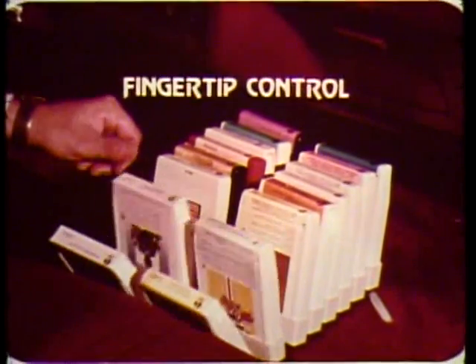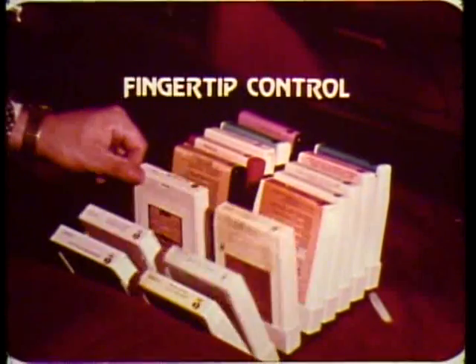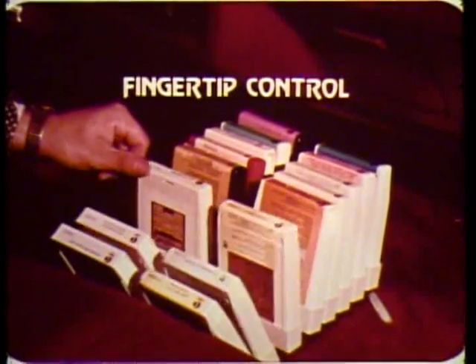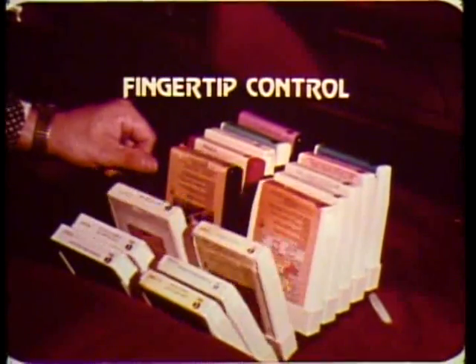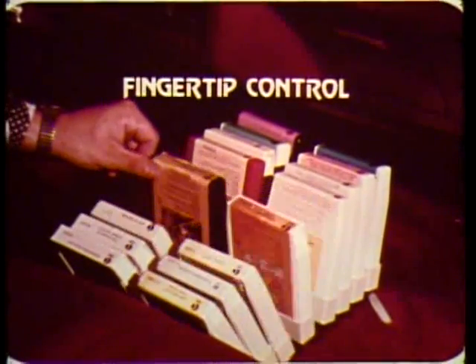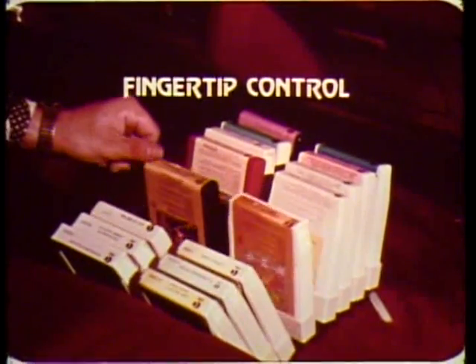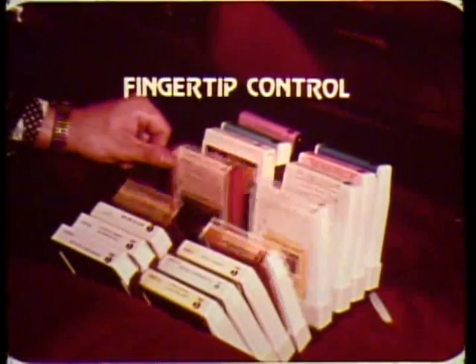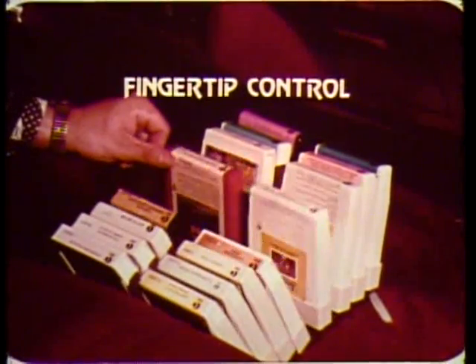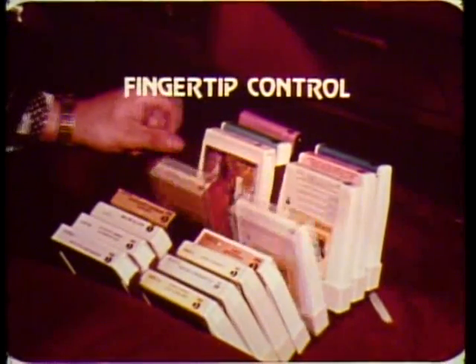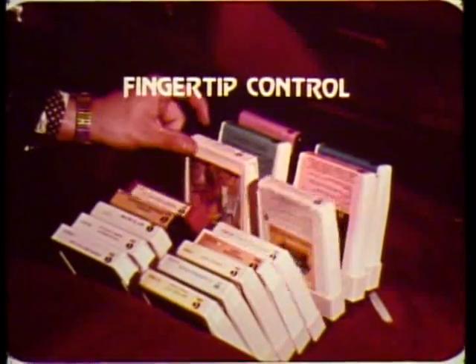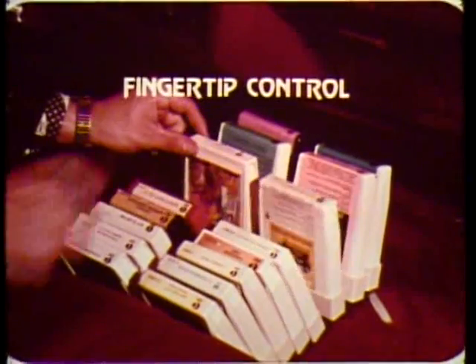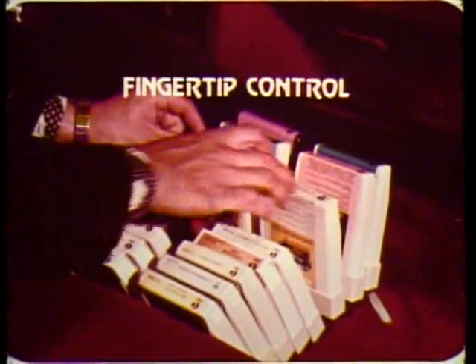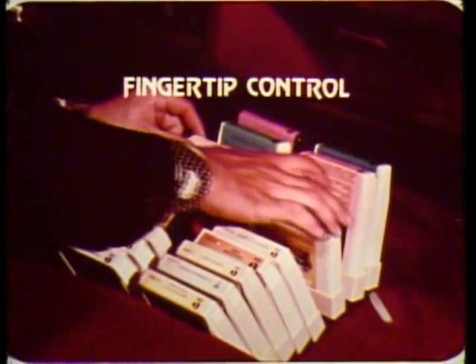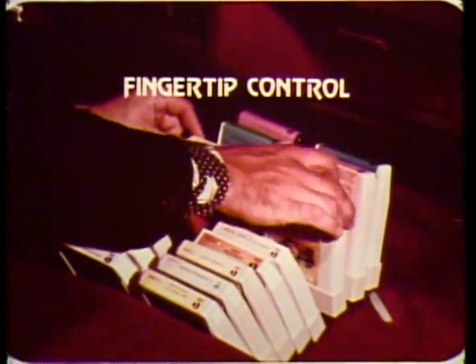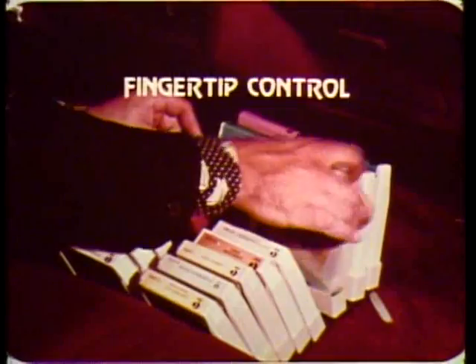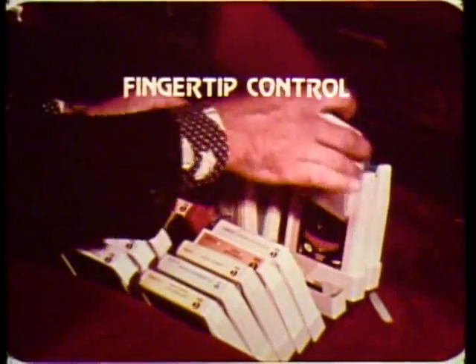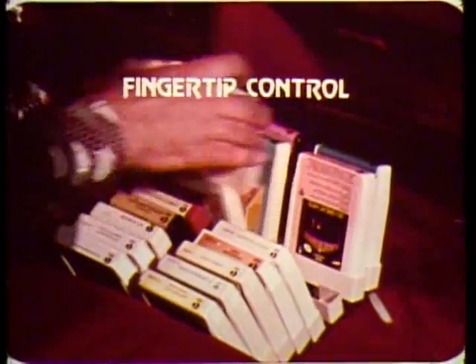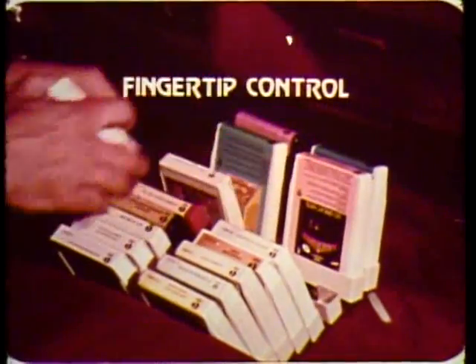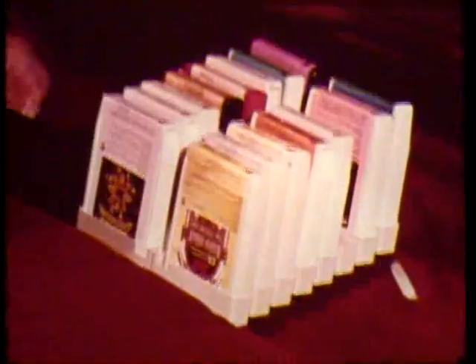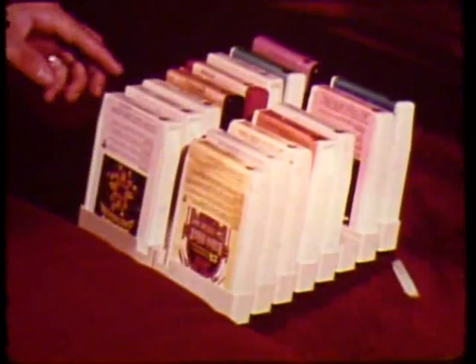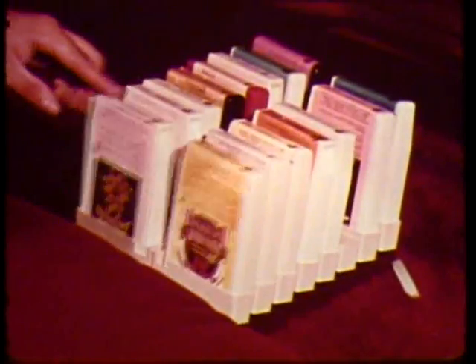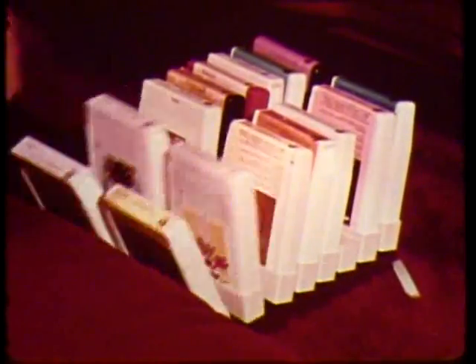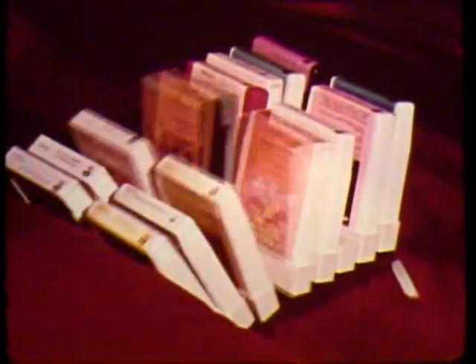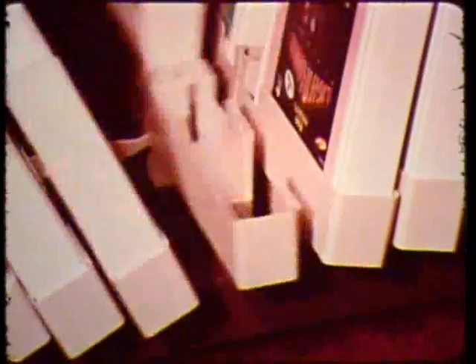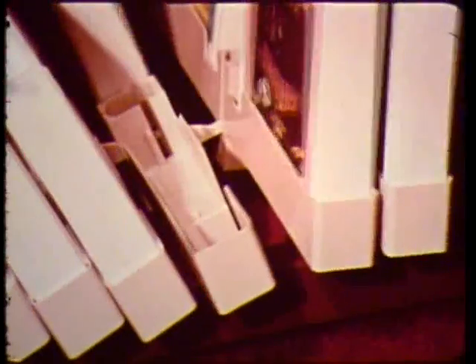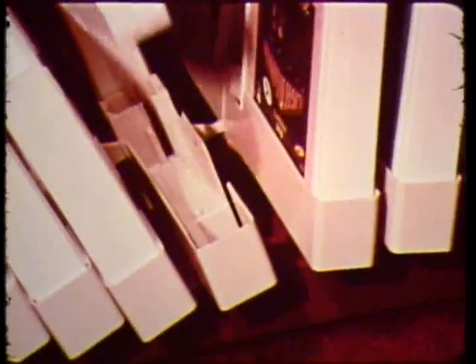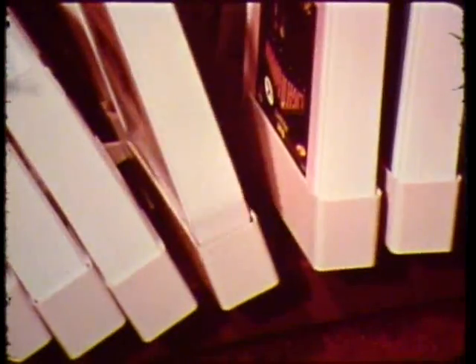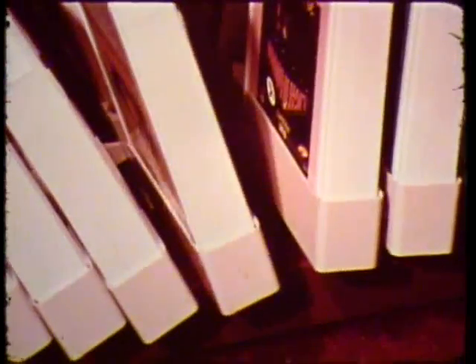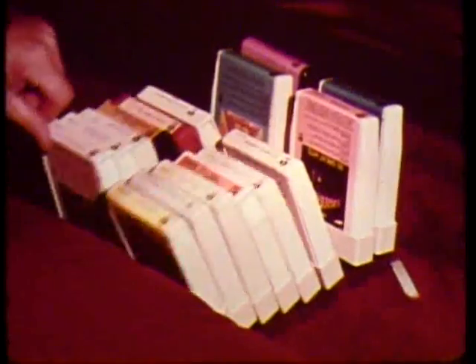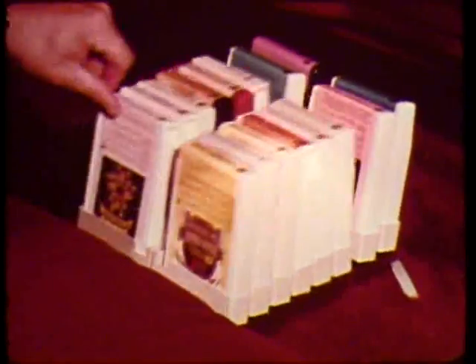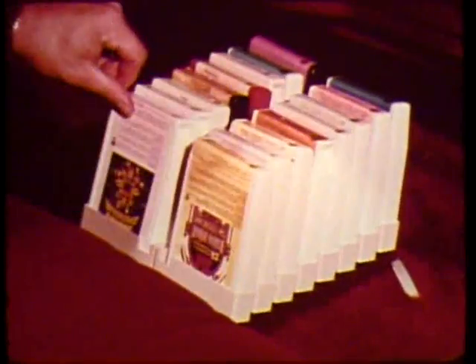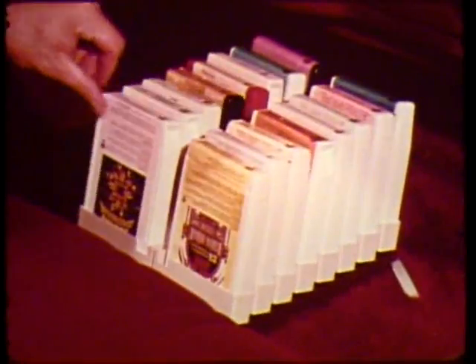Tilt the first tape forward. The others follow automatically. Take your selection when it appears. When replacing tapes, the tape selector automatically finds the proper place.